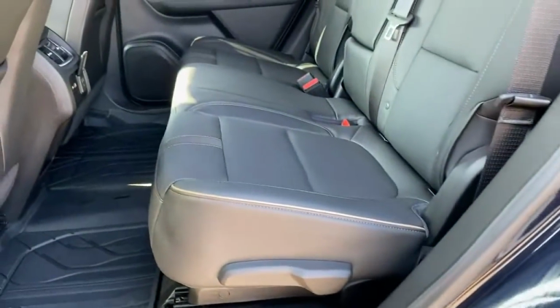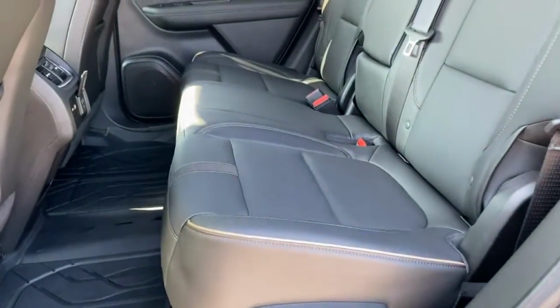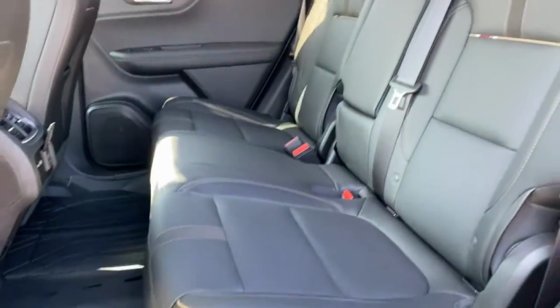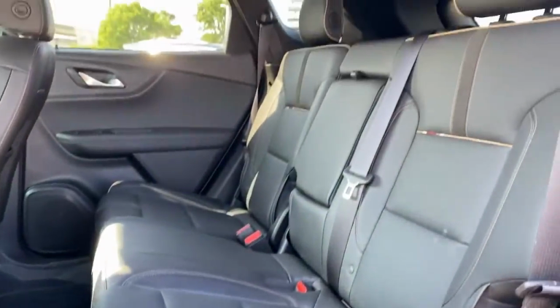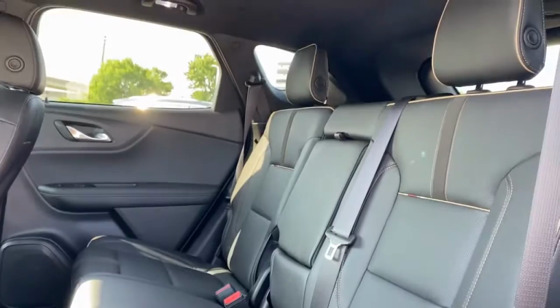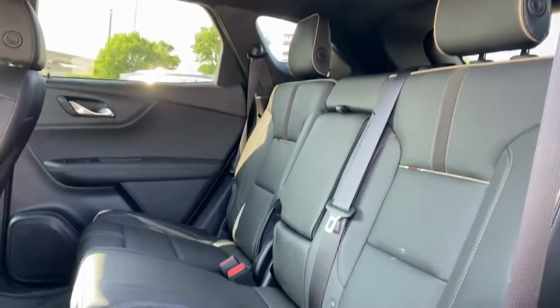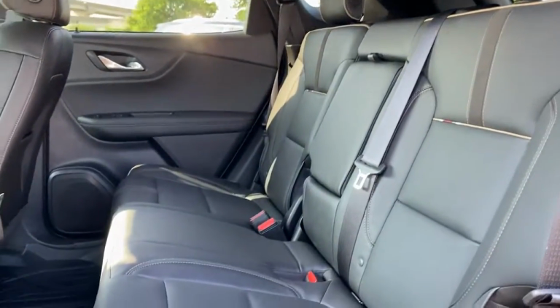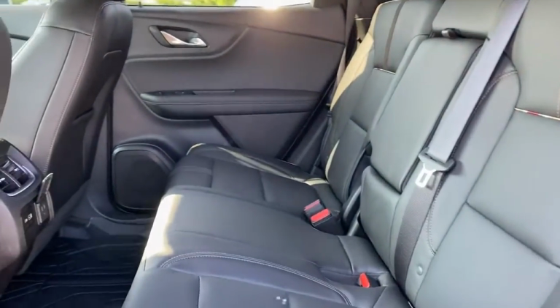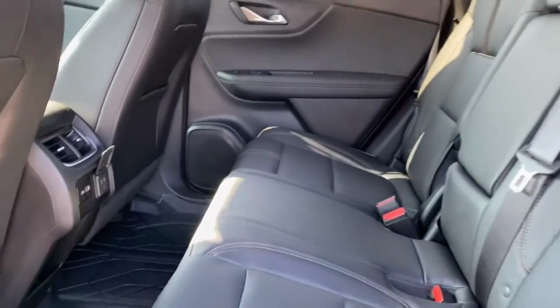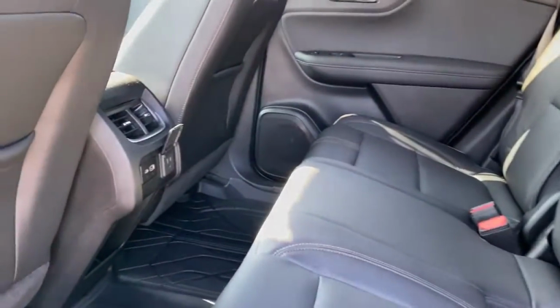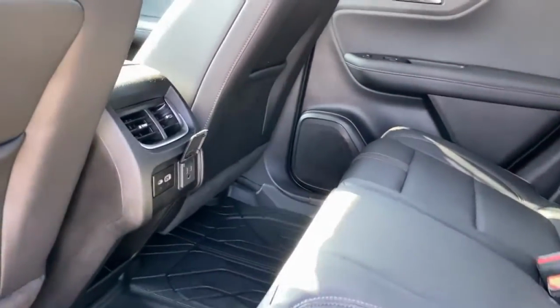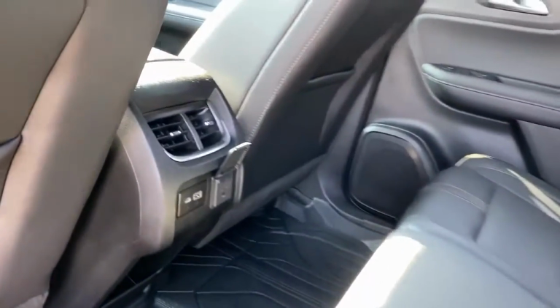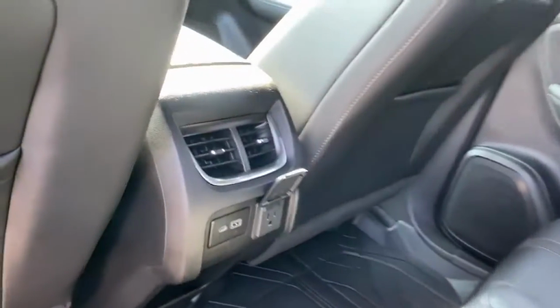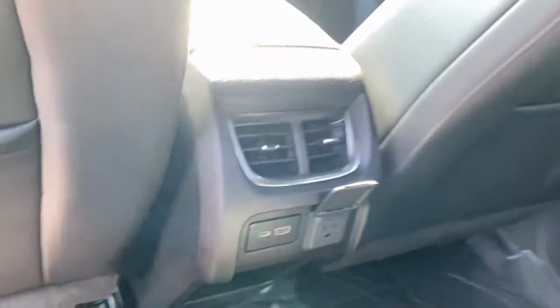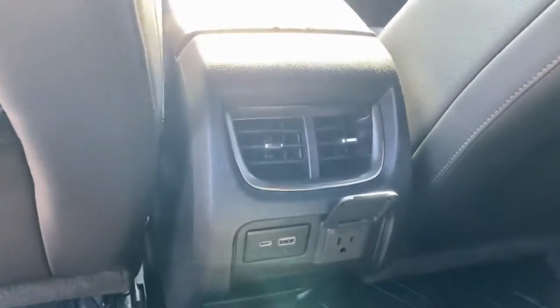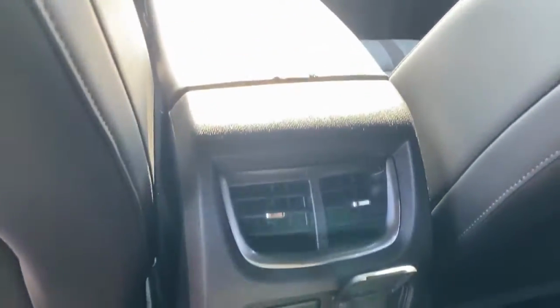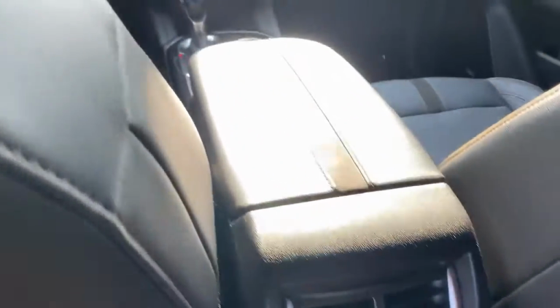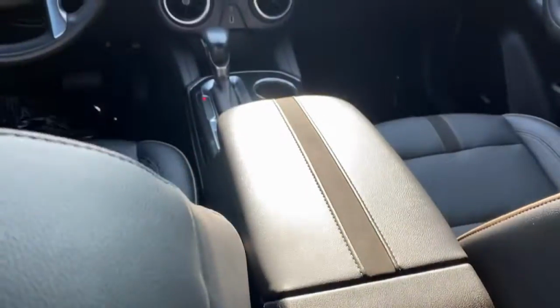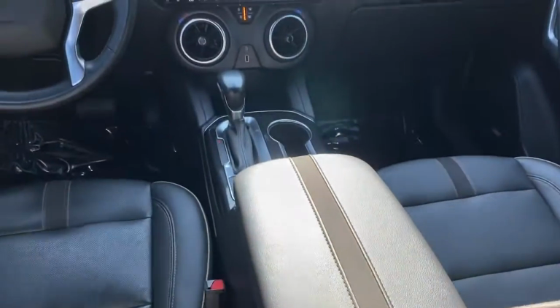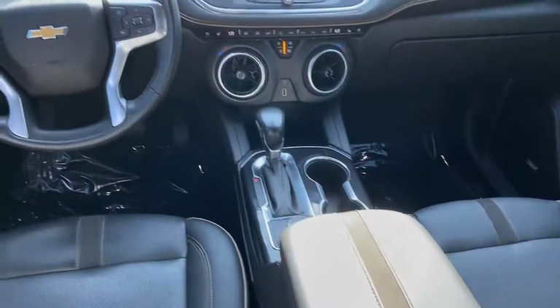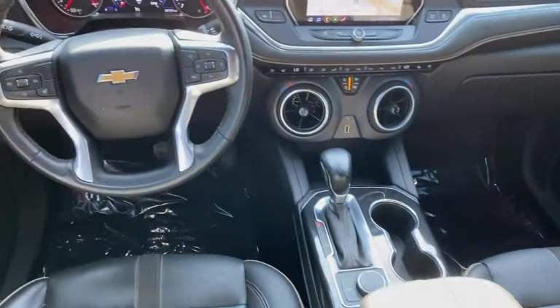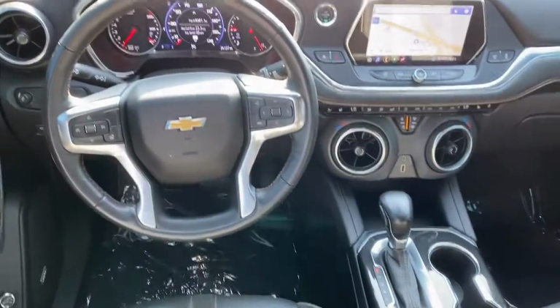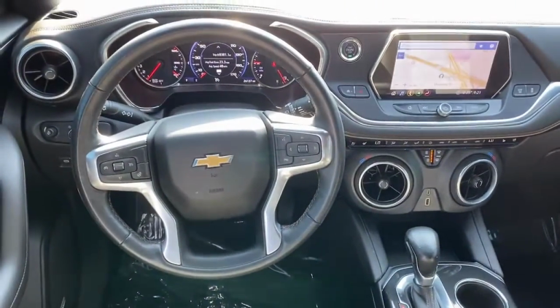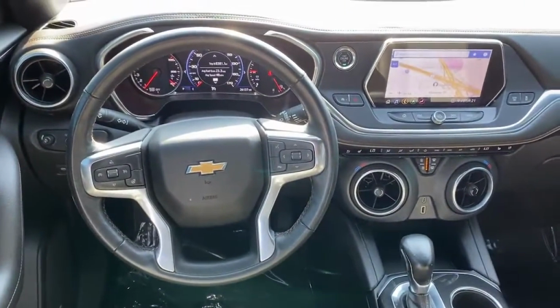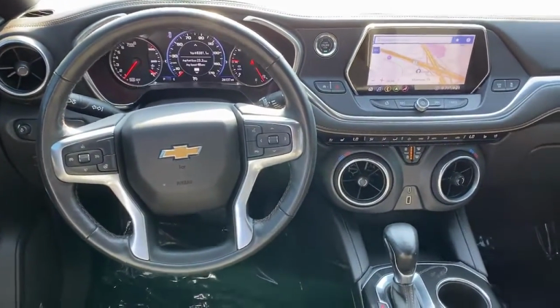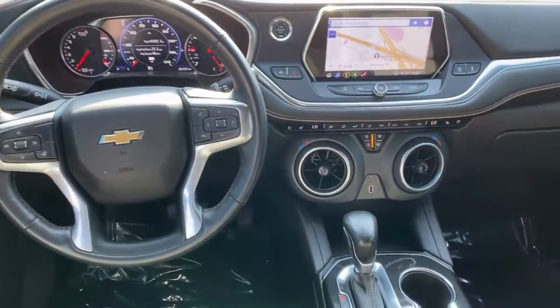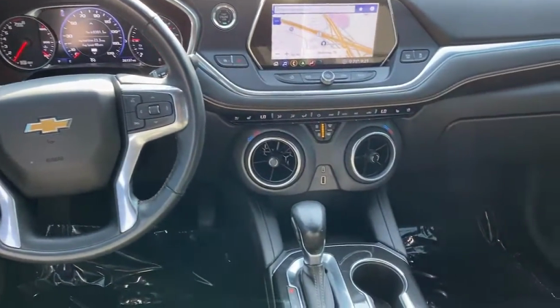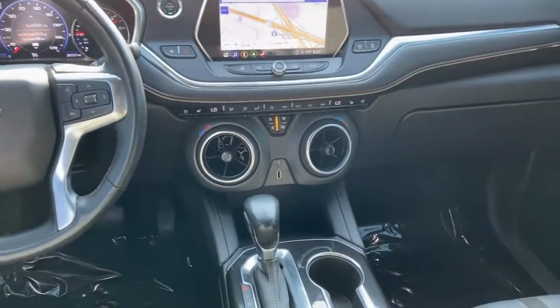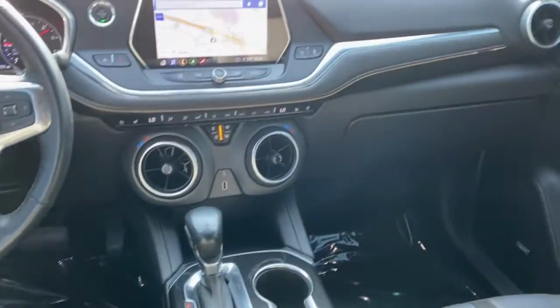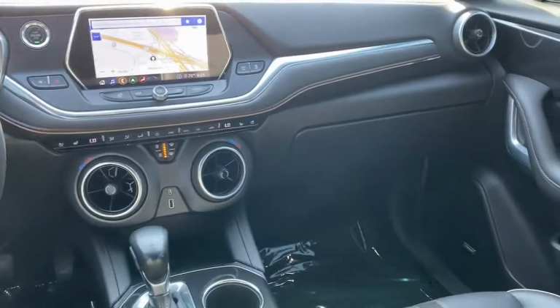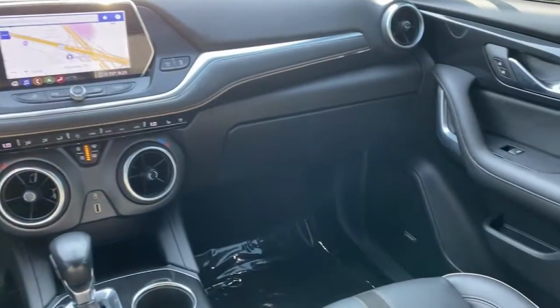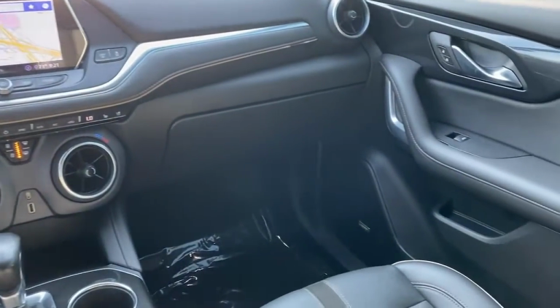Navigation system, keyless entry, heated driver's seat, power lift gate, backup camera, electronic stability control, Bluetooth, seat memory, intermittent wipers, and universal garage door opener.